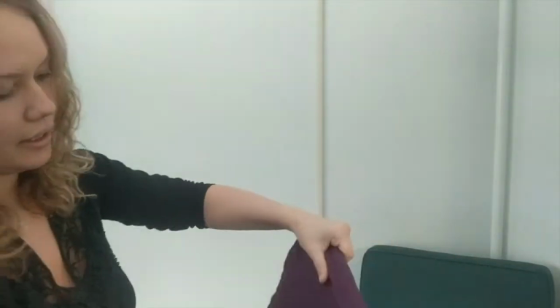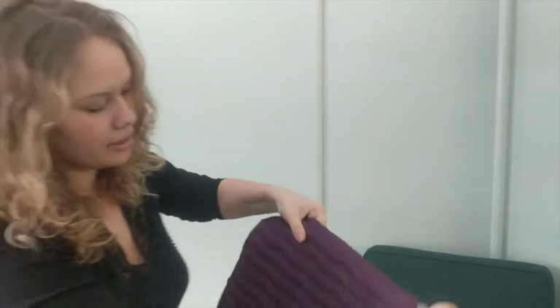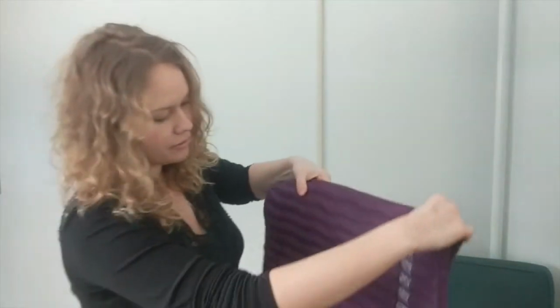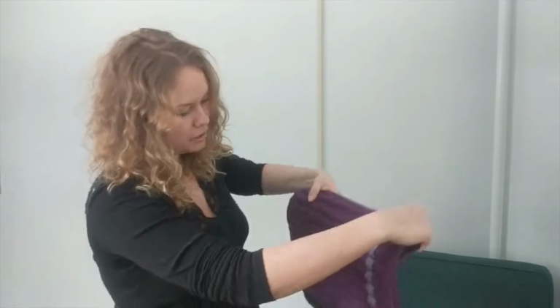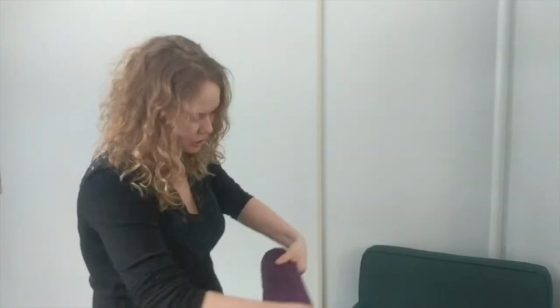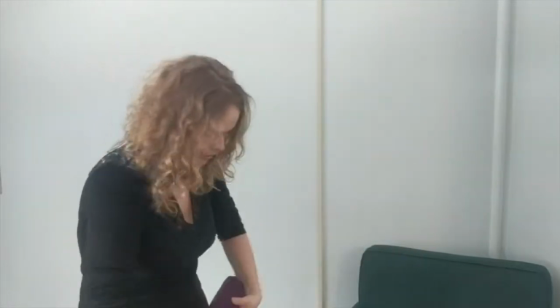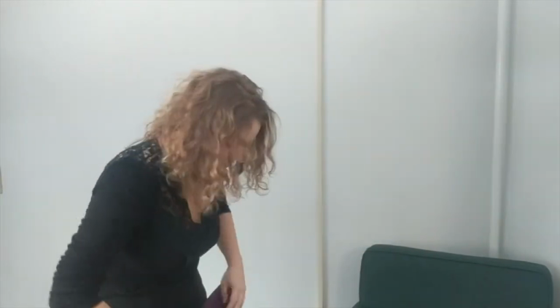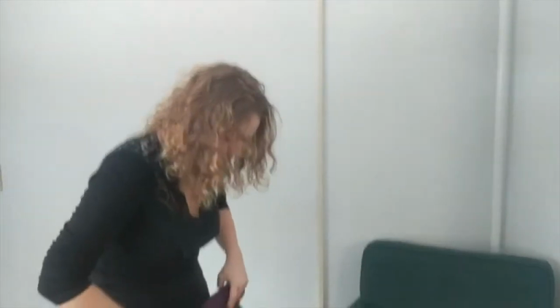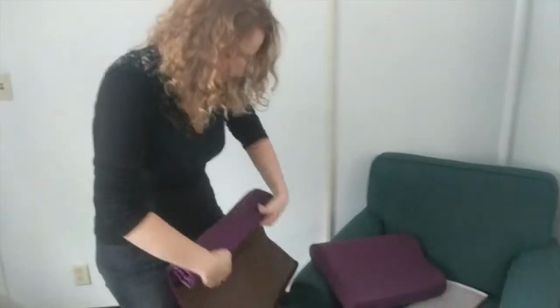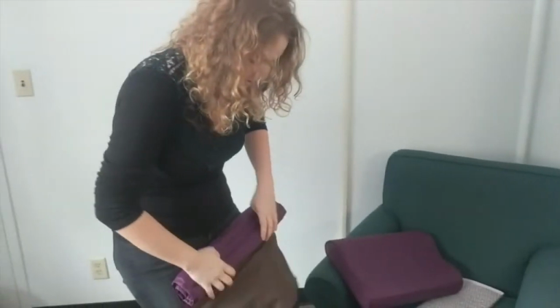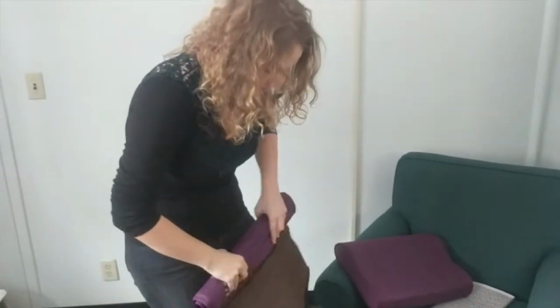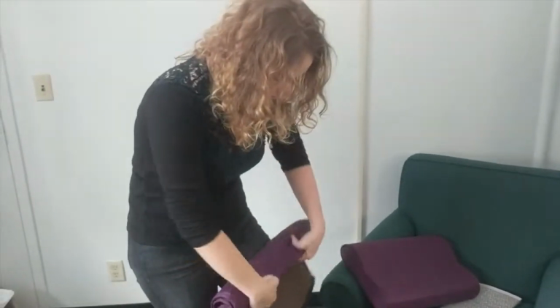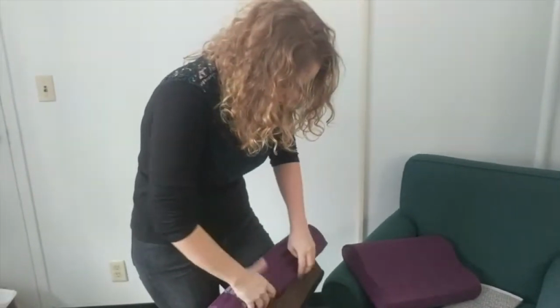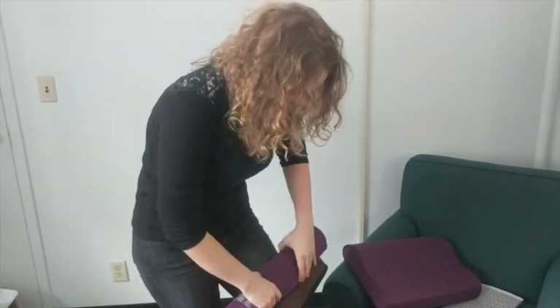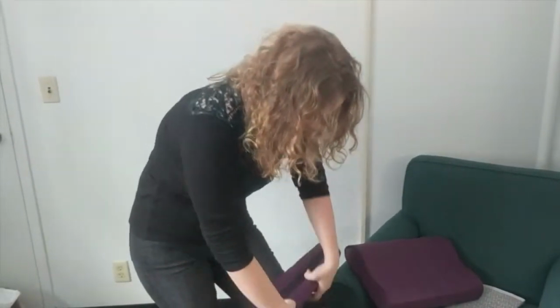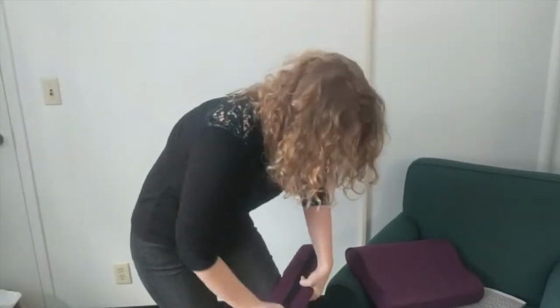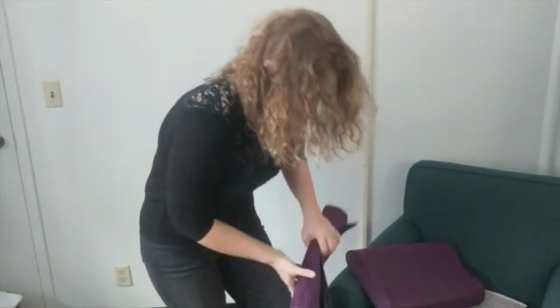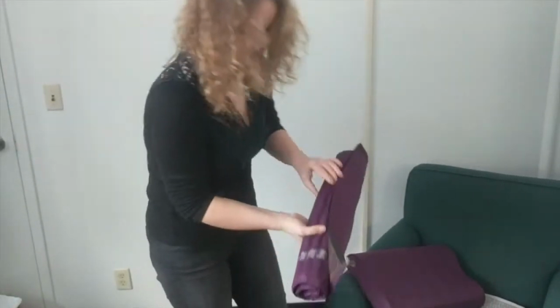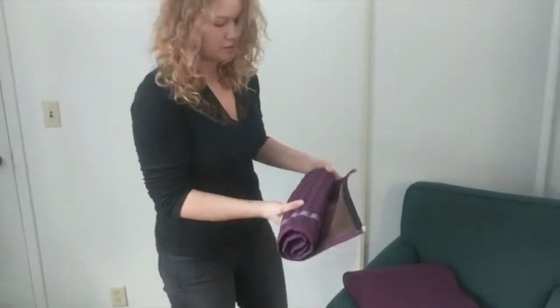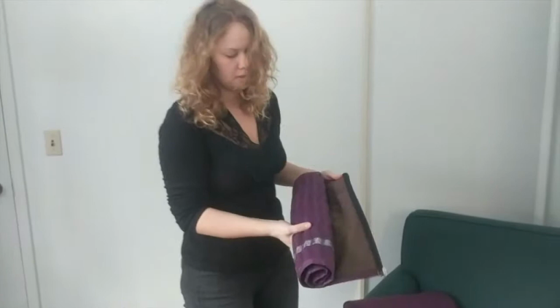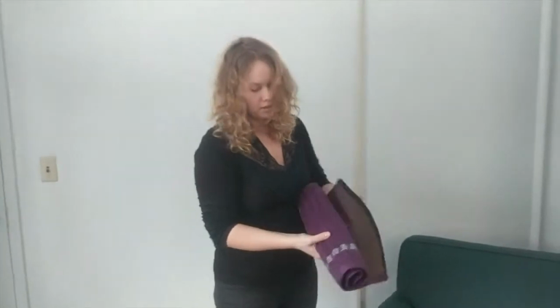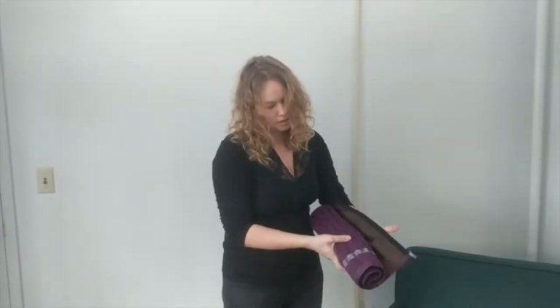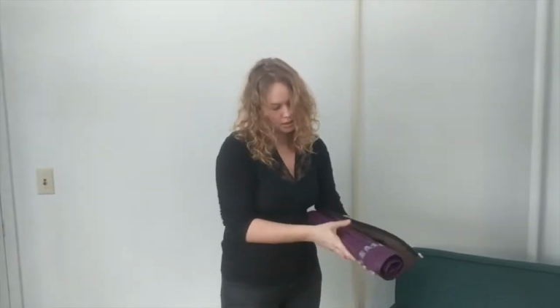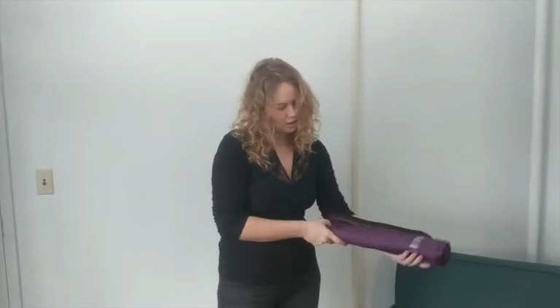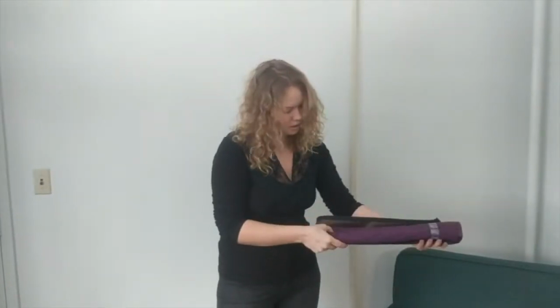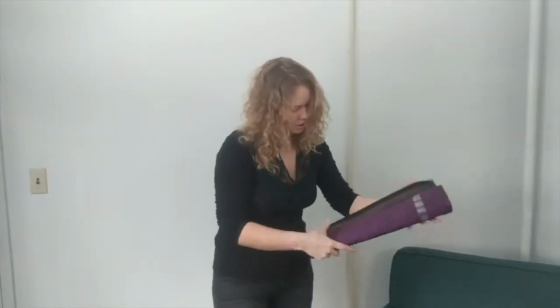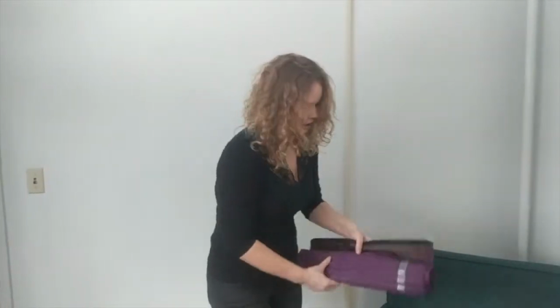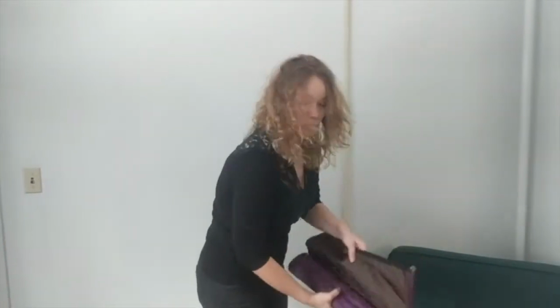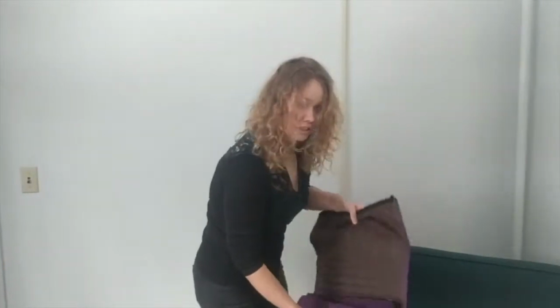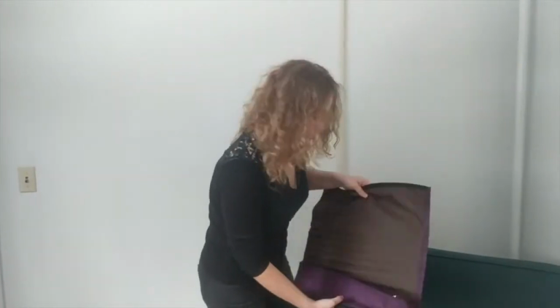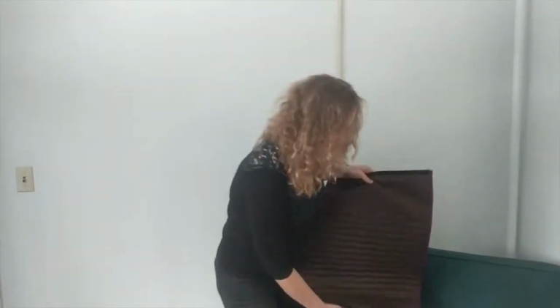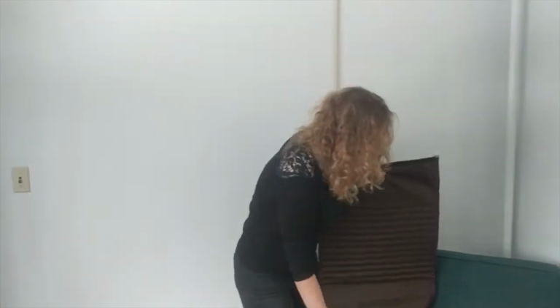It can be wrapped to use as a mini pillow under your knees or neck. It's also easy to put back on.